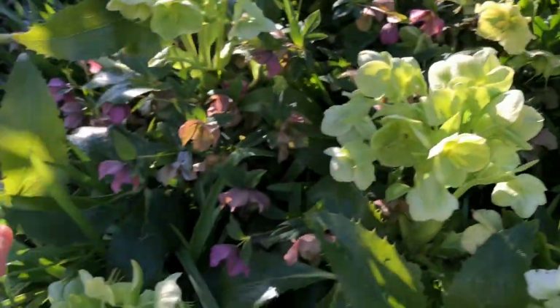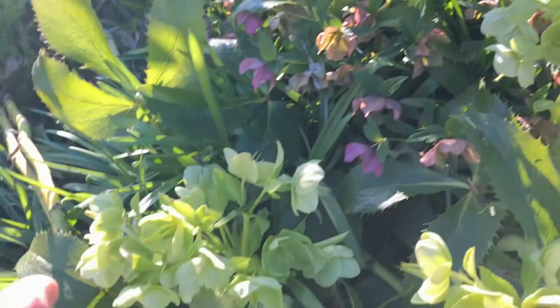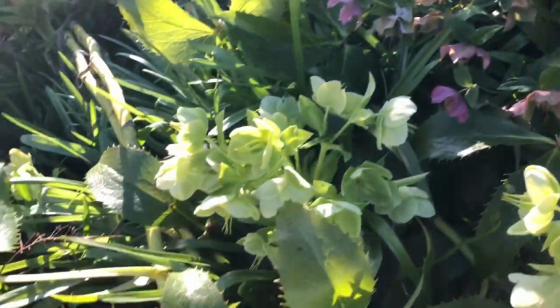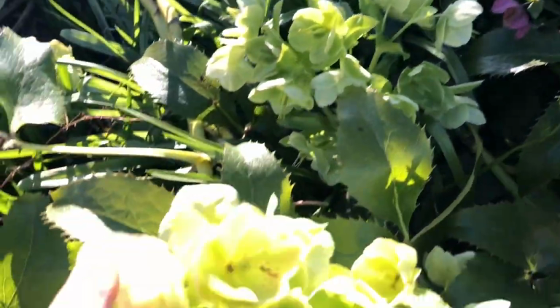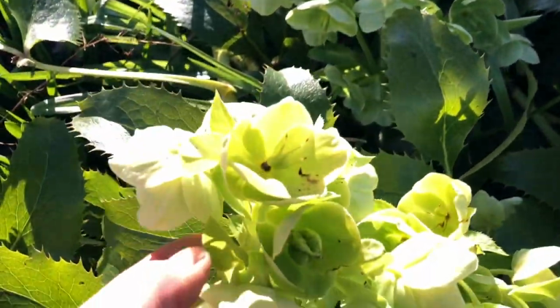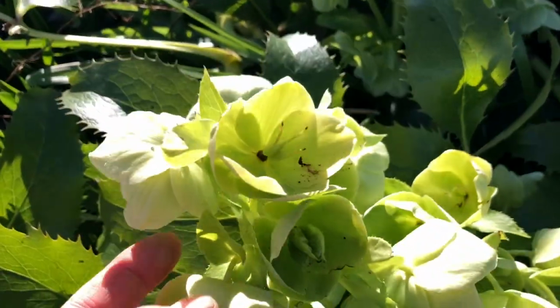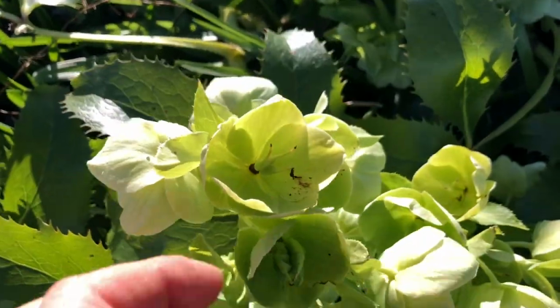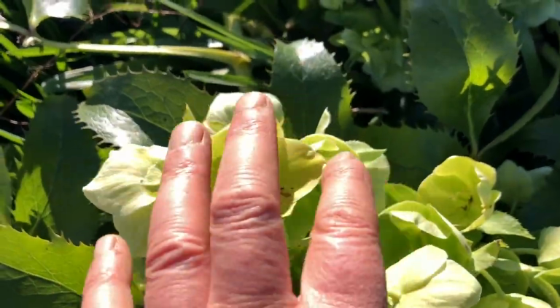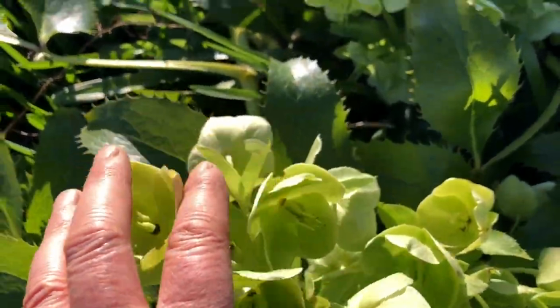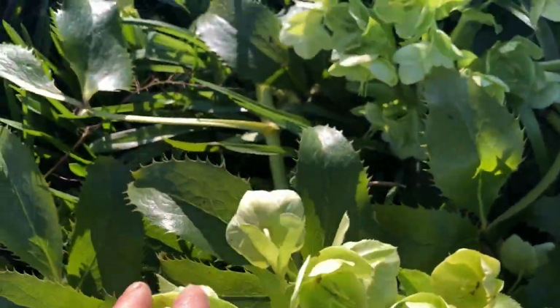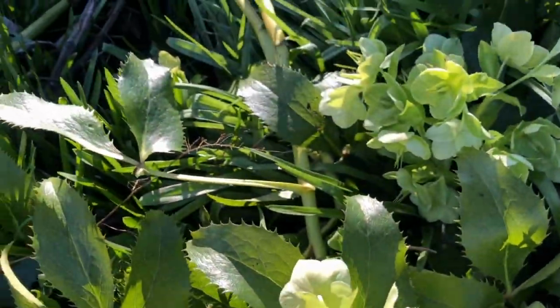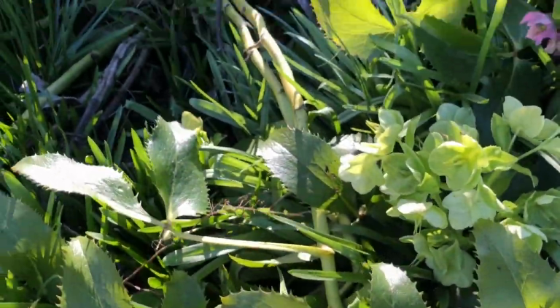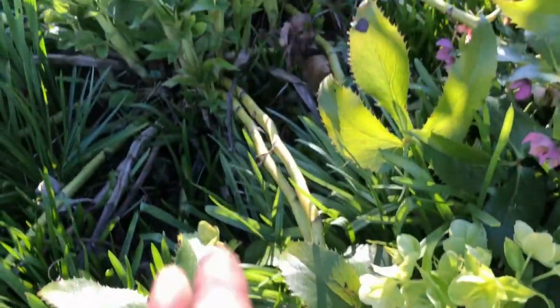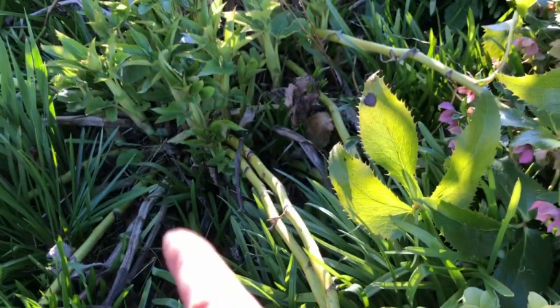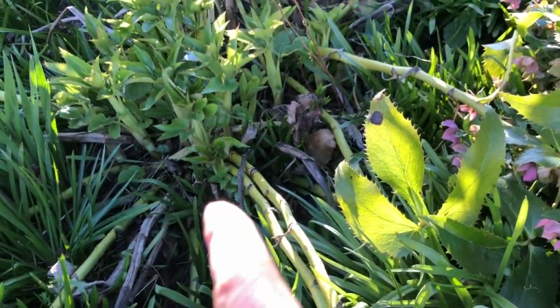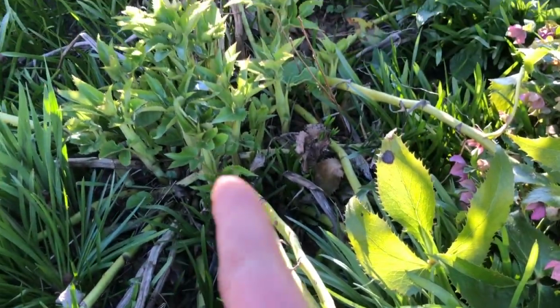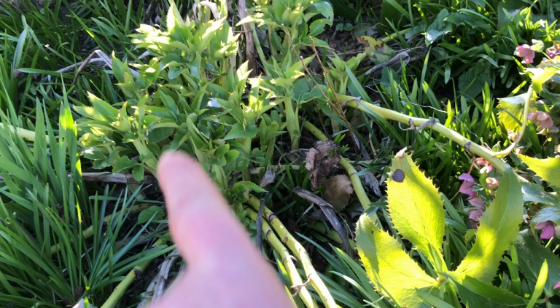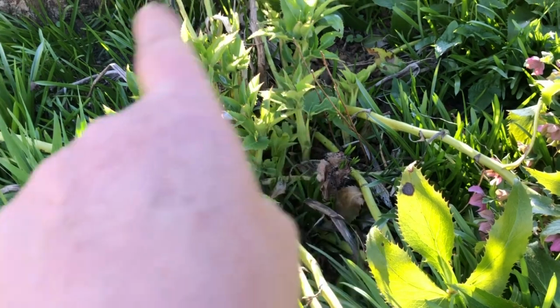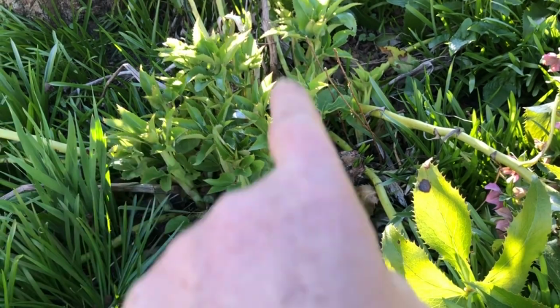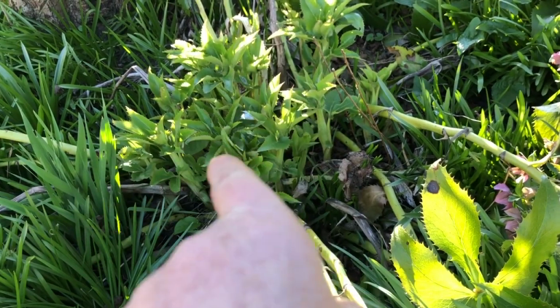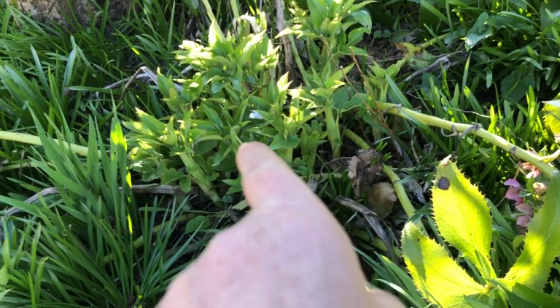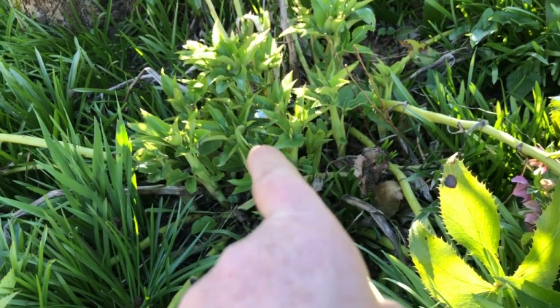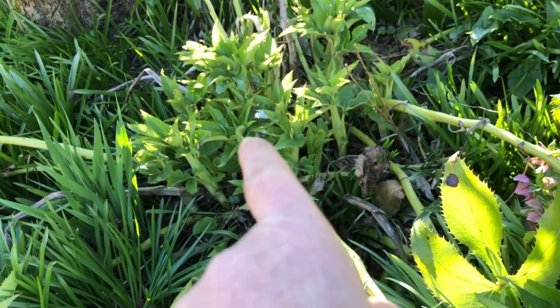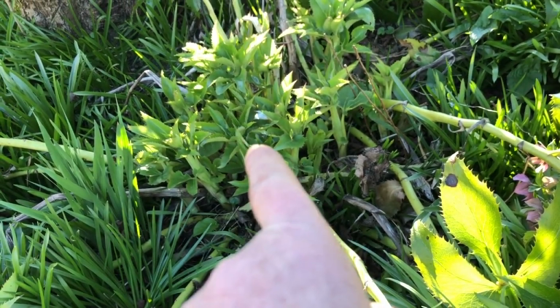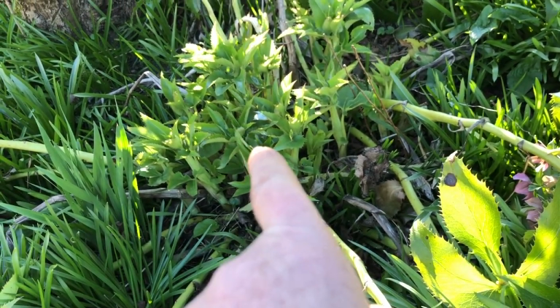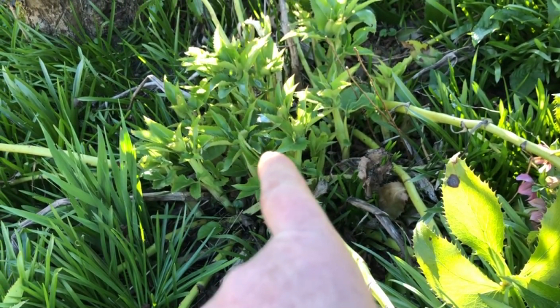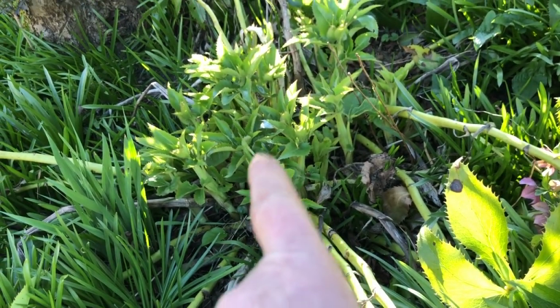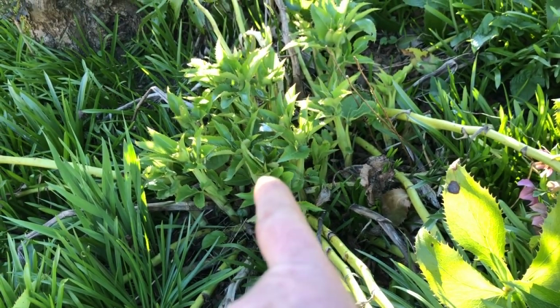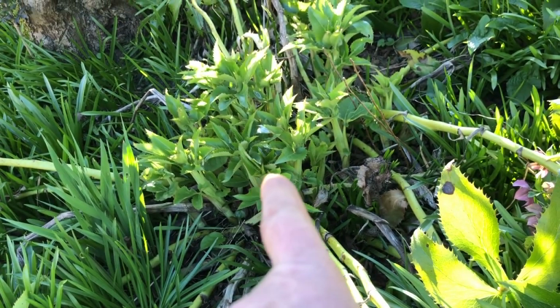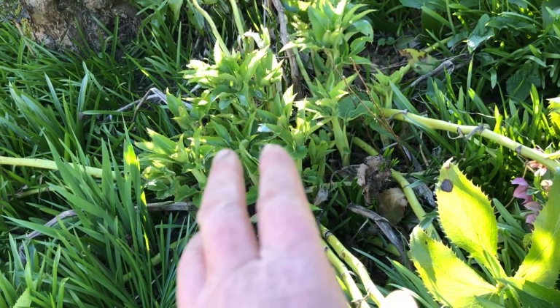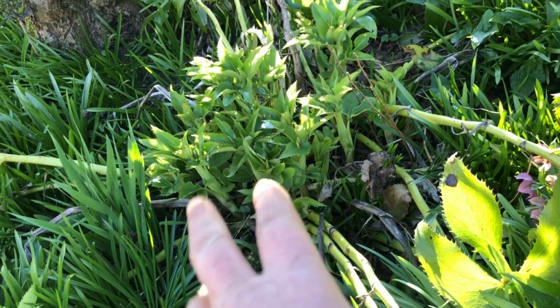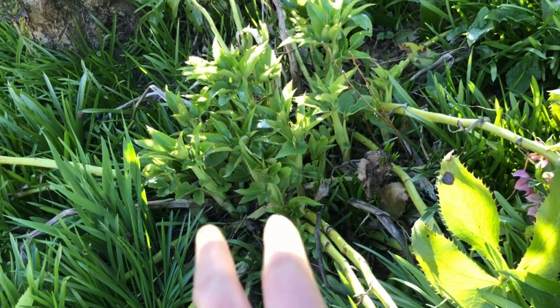Three kinds of hellebores. These ones I find they don't self-sow so much, but what I would do is divide that clump, probably in the autumn.